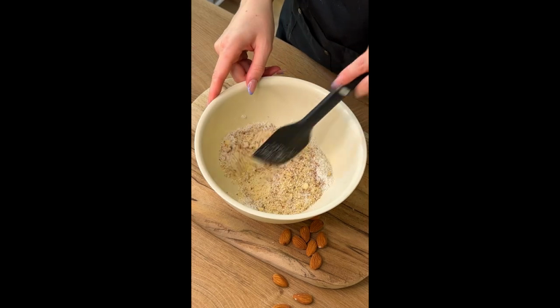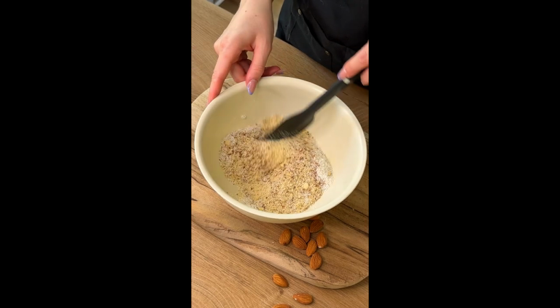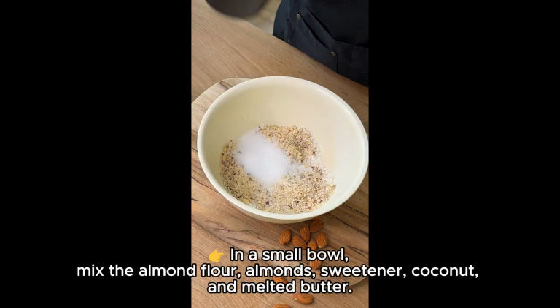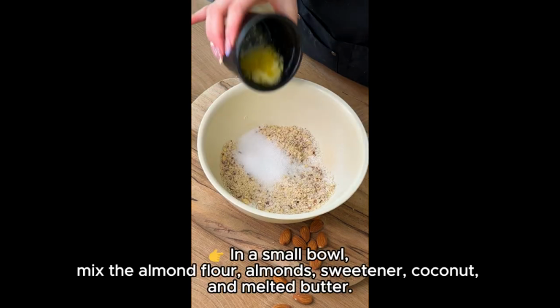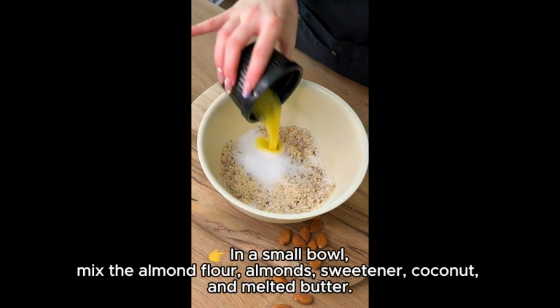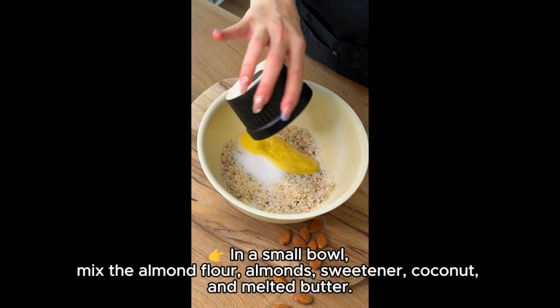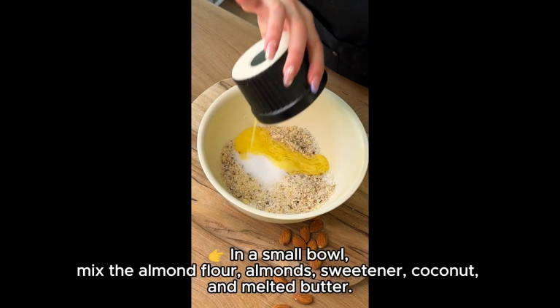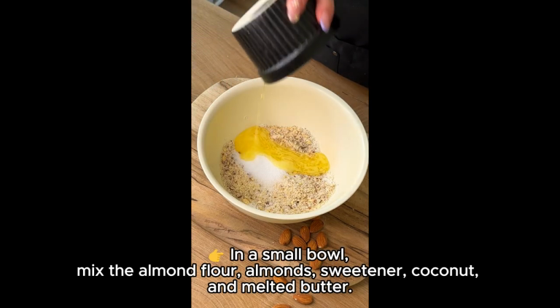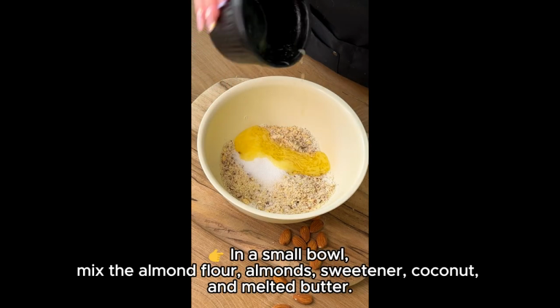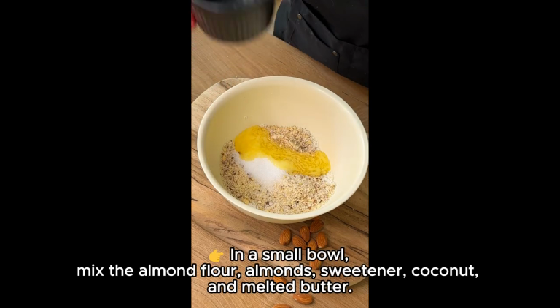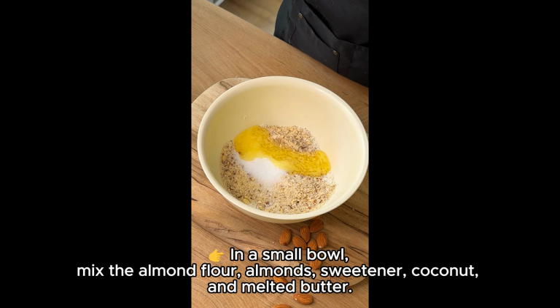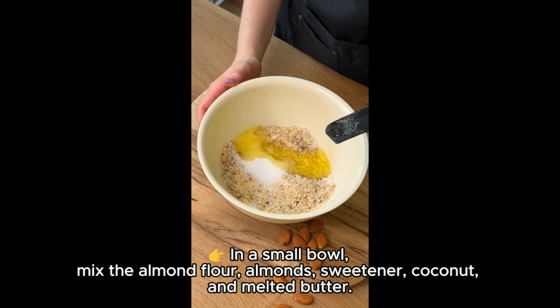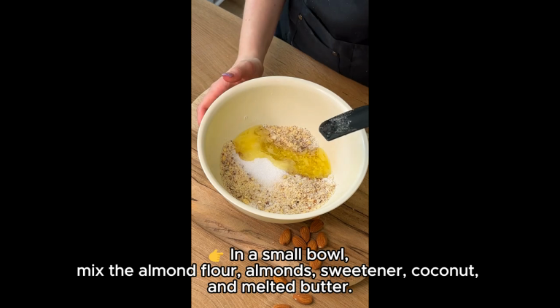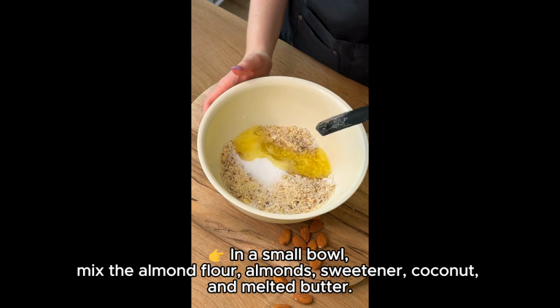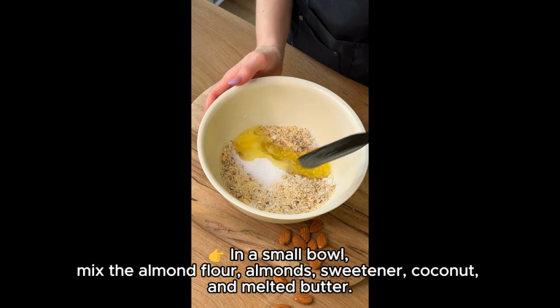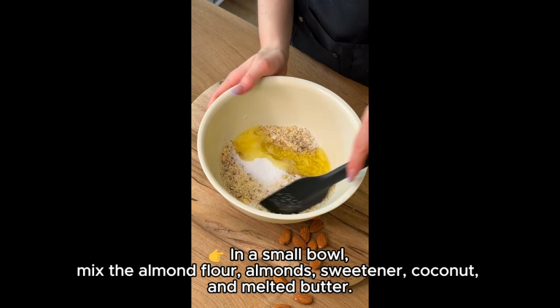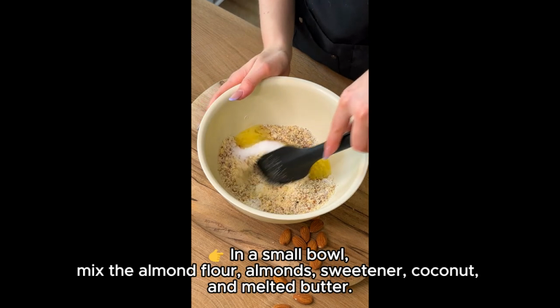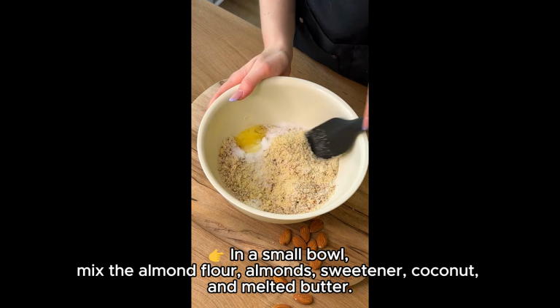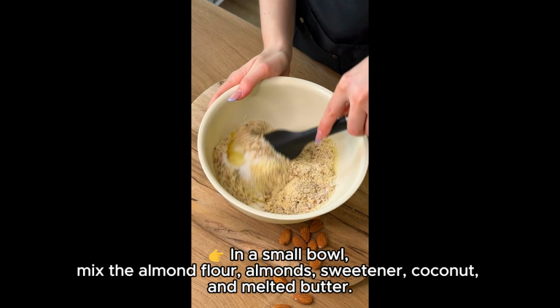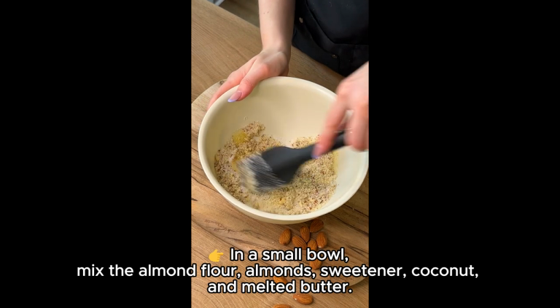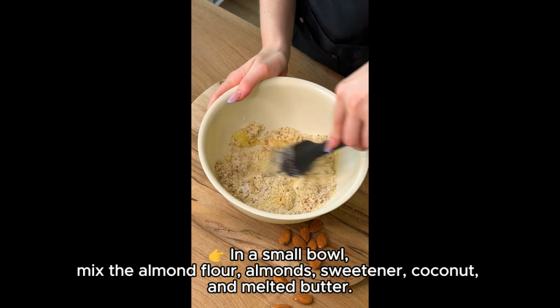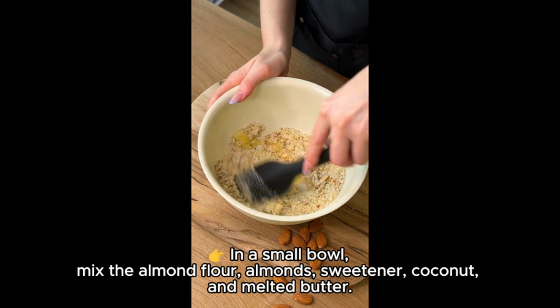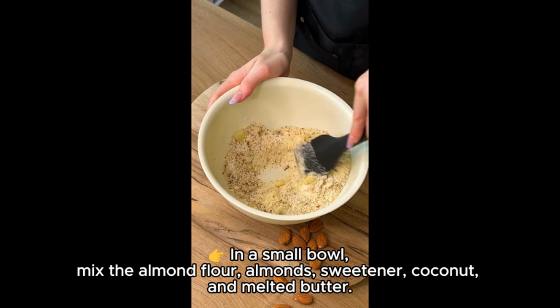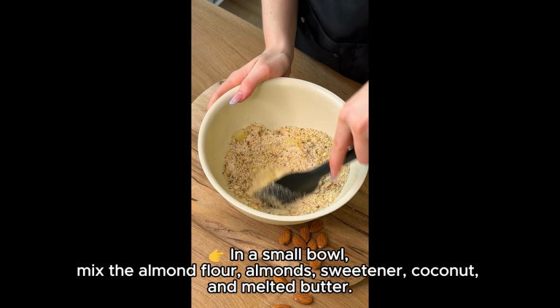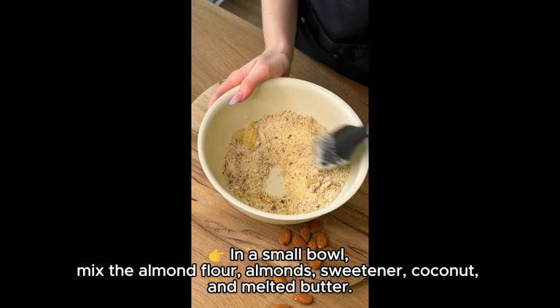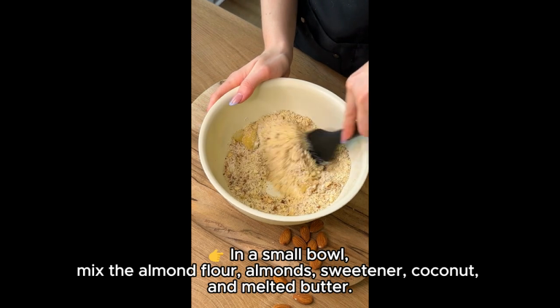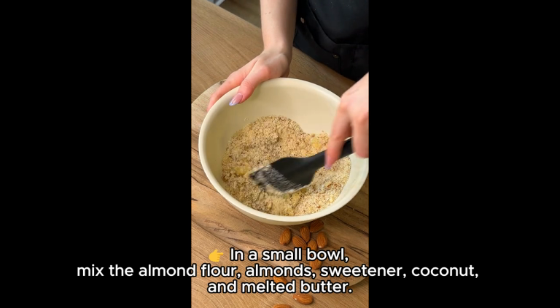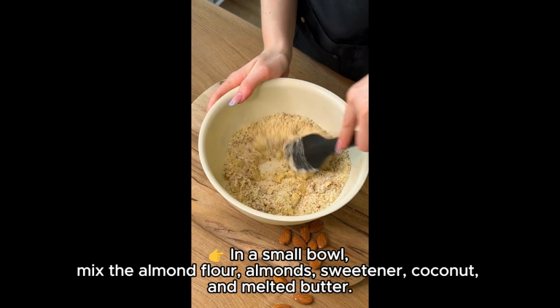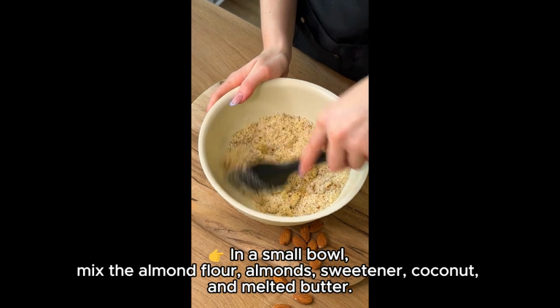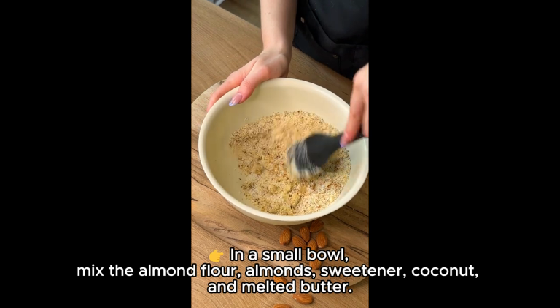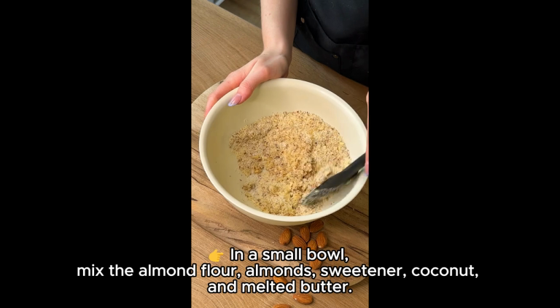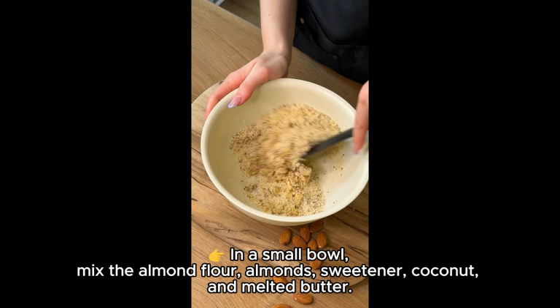In a small bowl, mix the almond flour, almonds, sweetener, coconut, and melted butter.